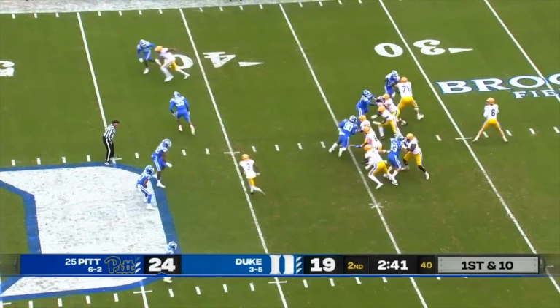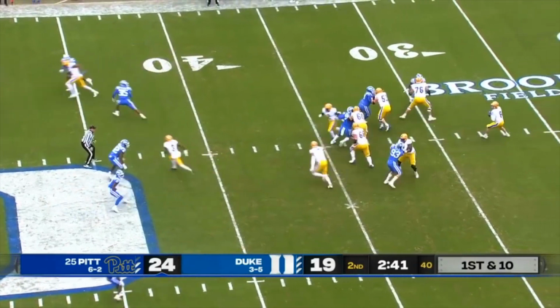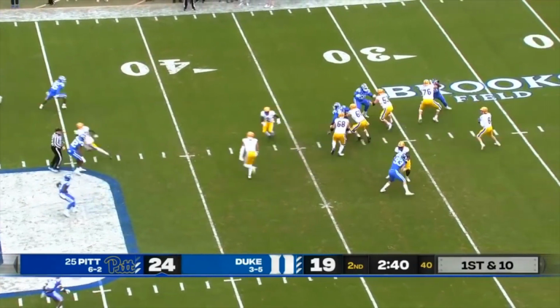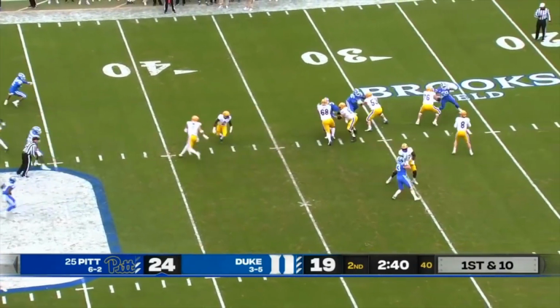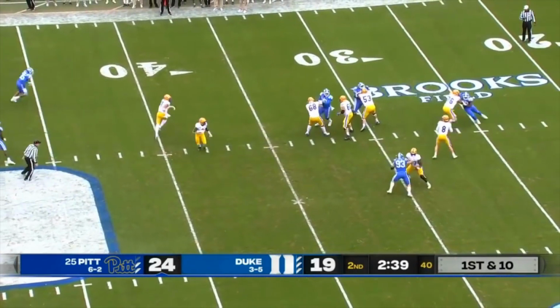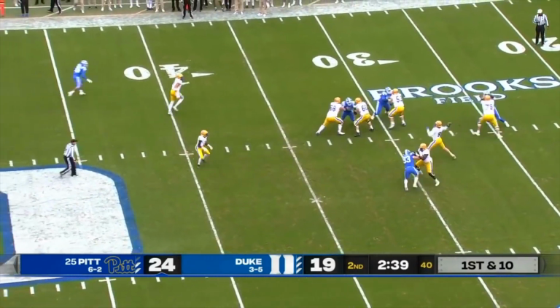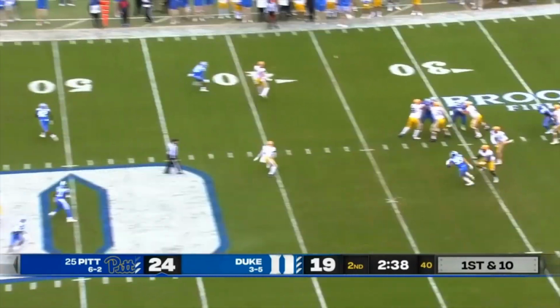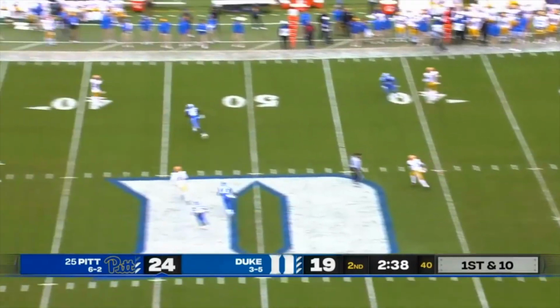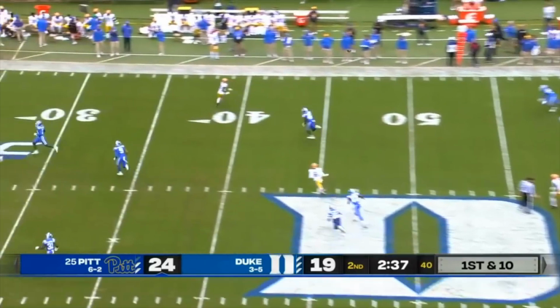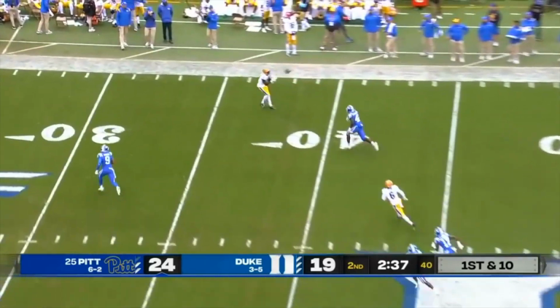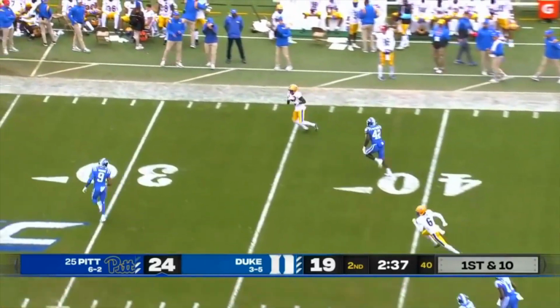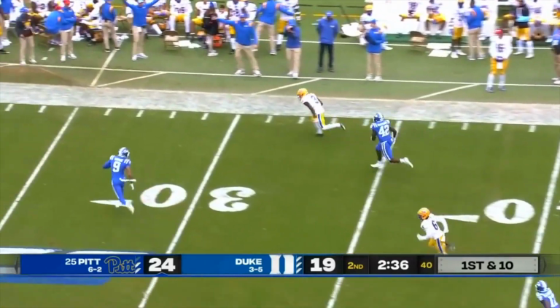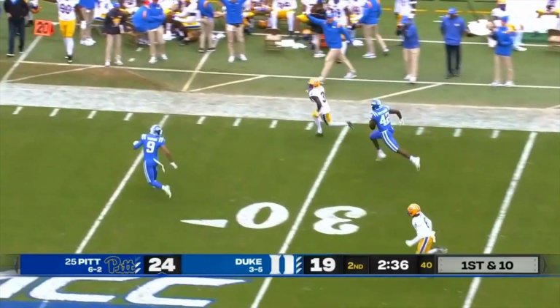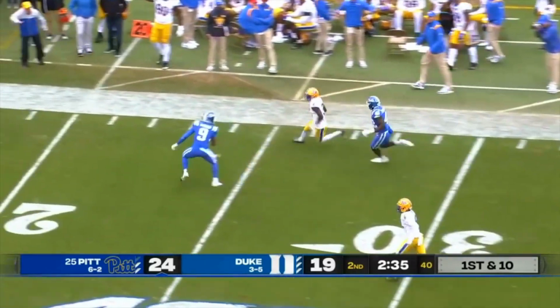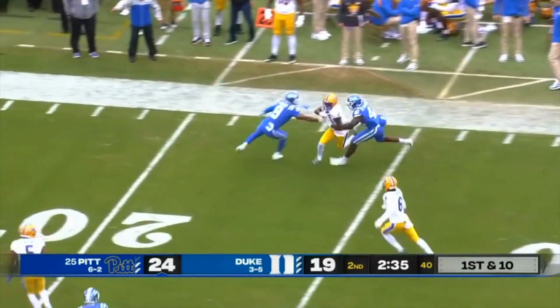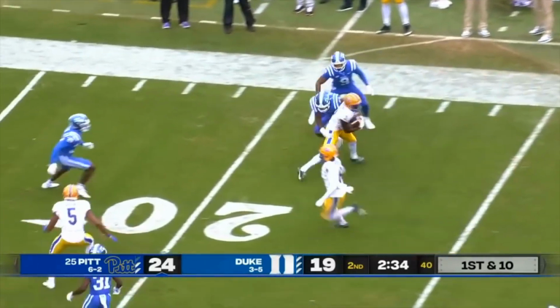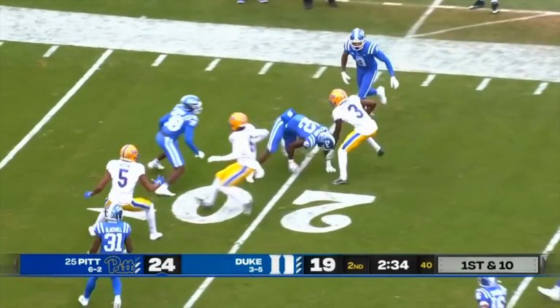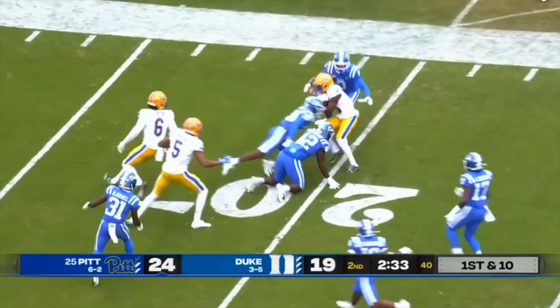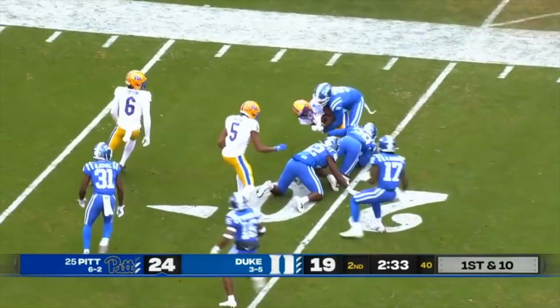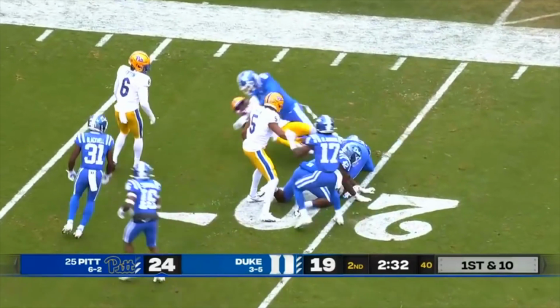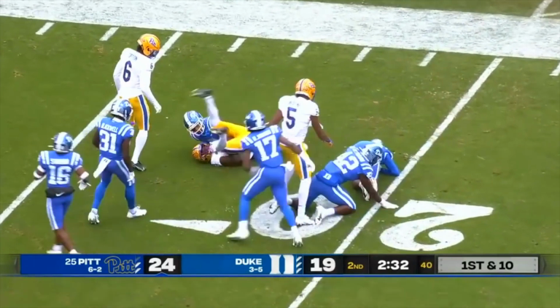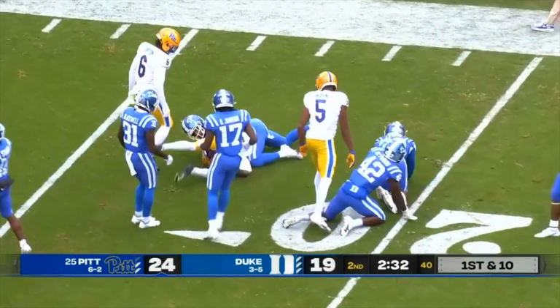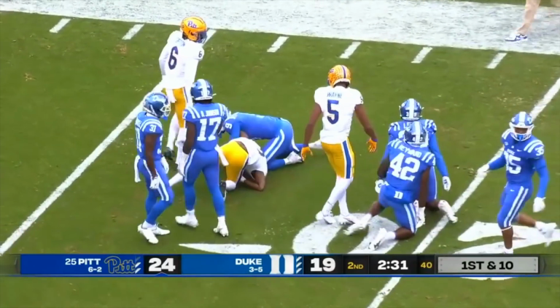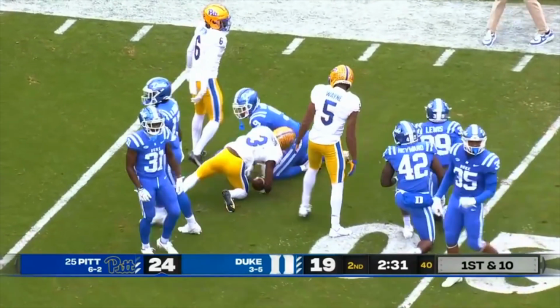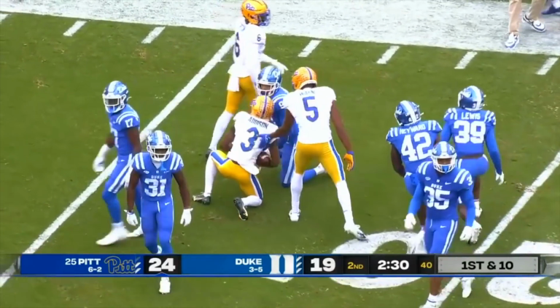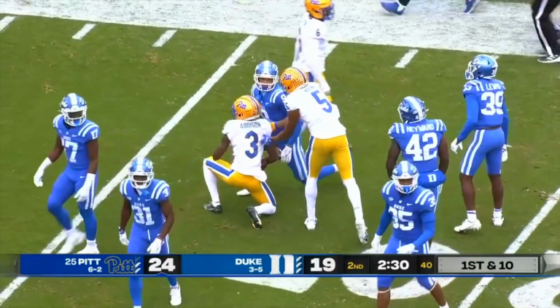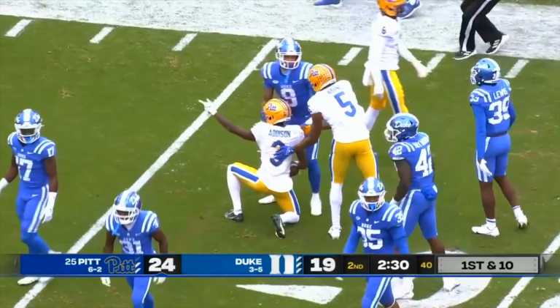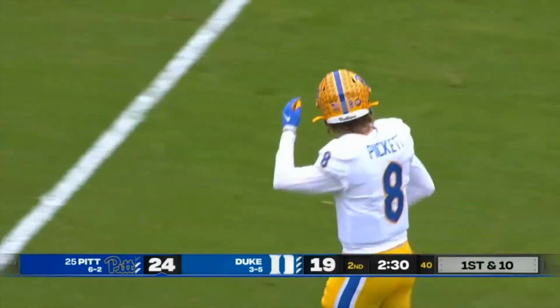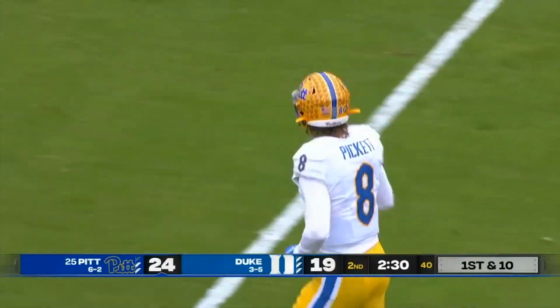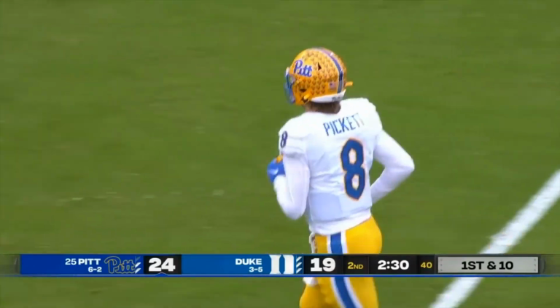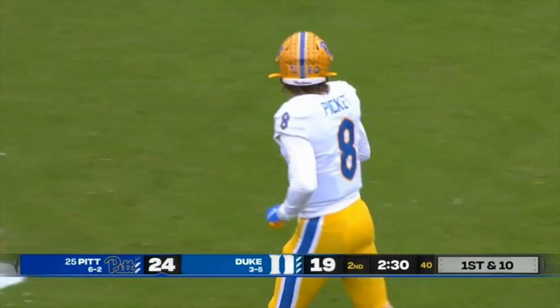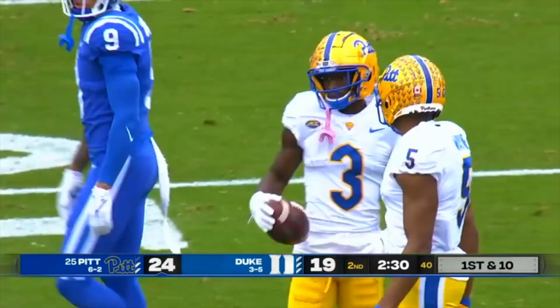Then from the 37, Kenny Pickett winds up. Addison is wide open at the 30, 25, Jordan Addison to the 20, and down to the 17 go the Panthers — right back at it with two and a half to go.